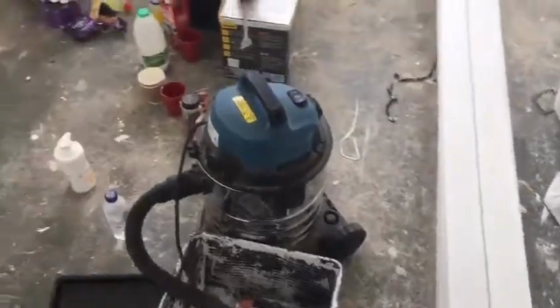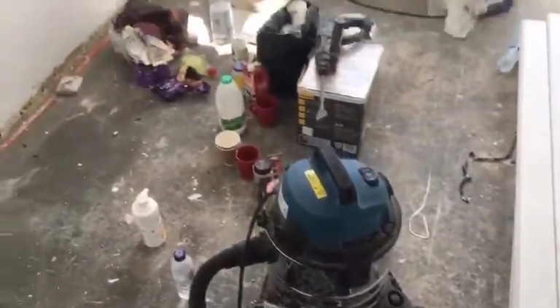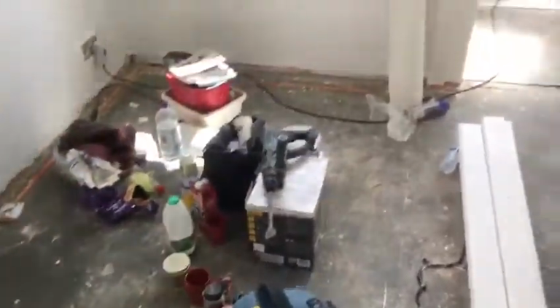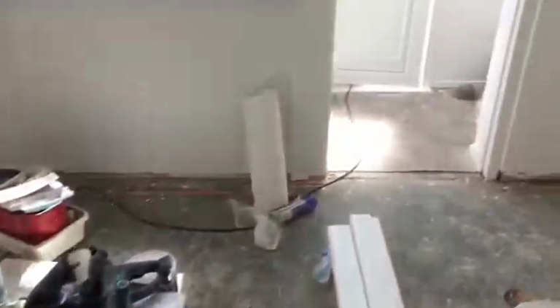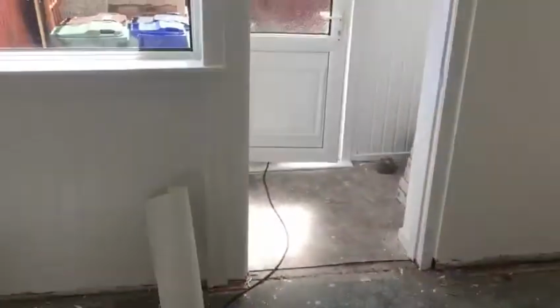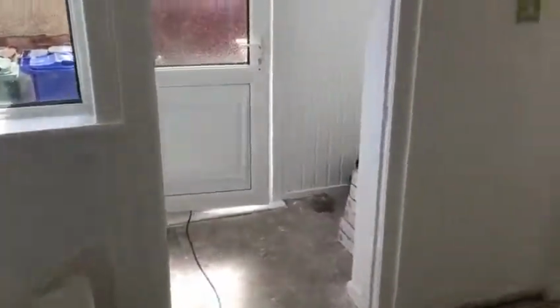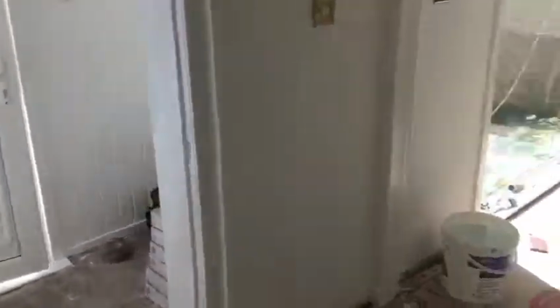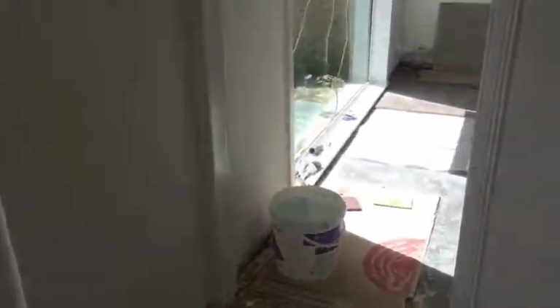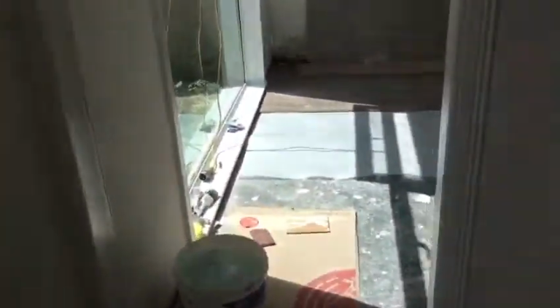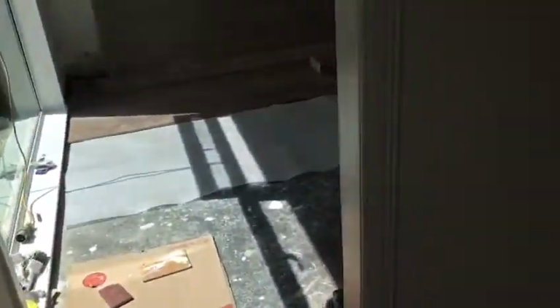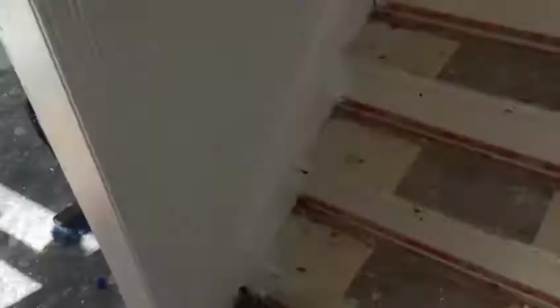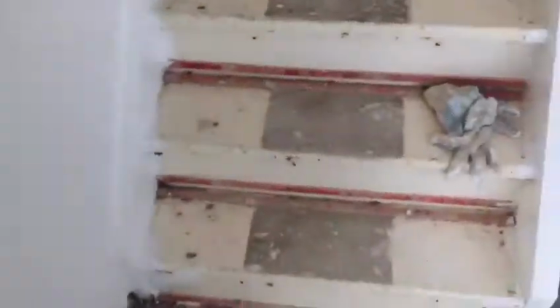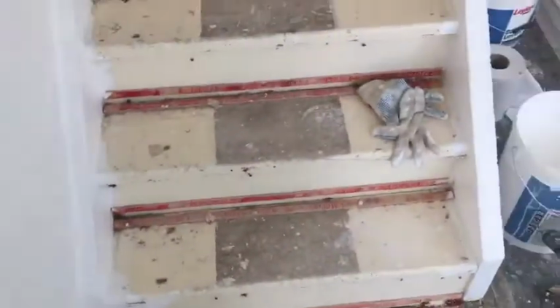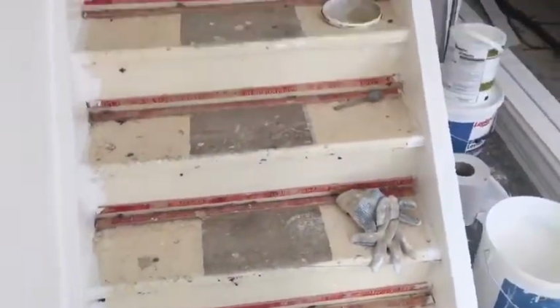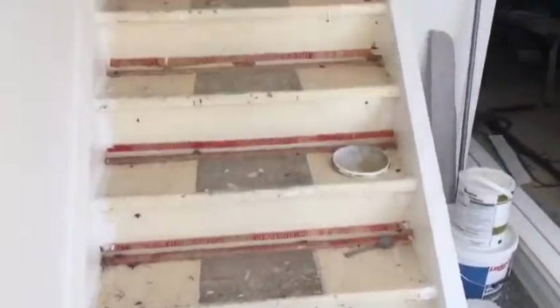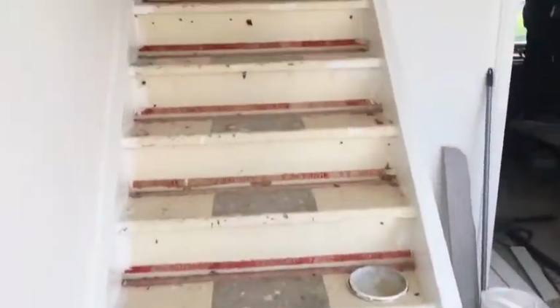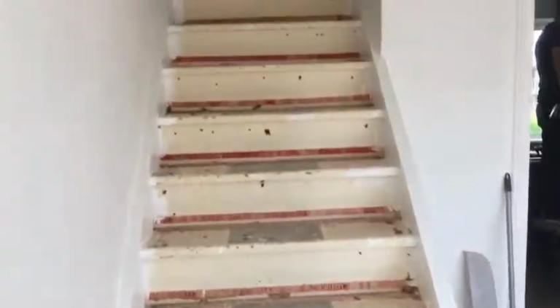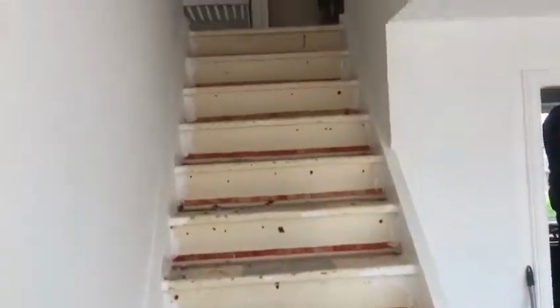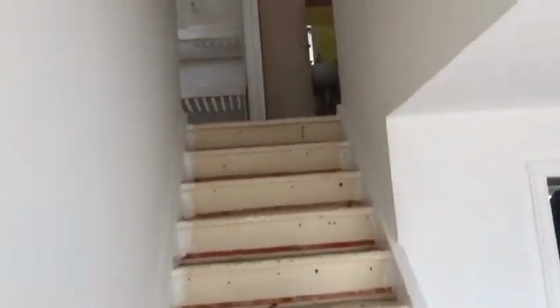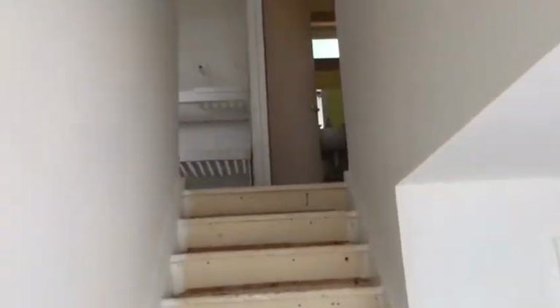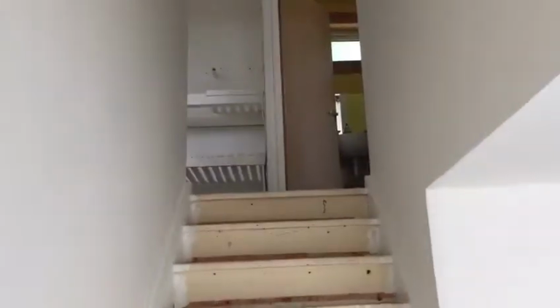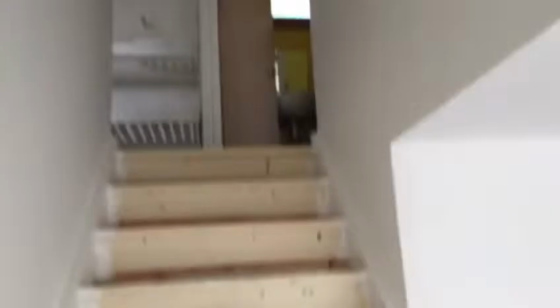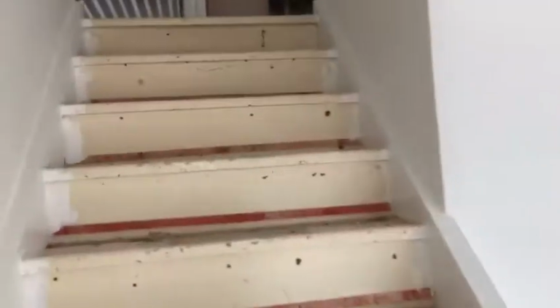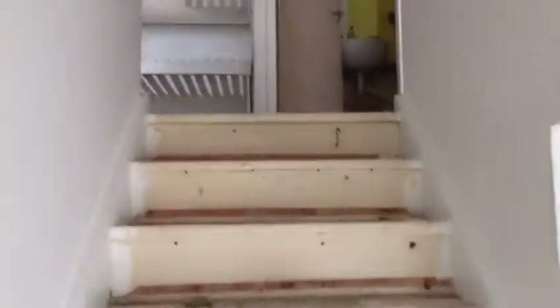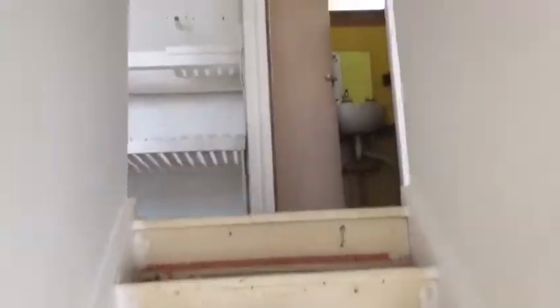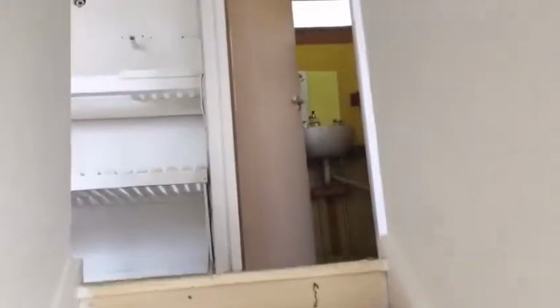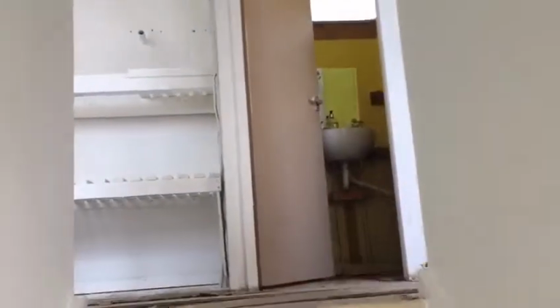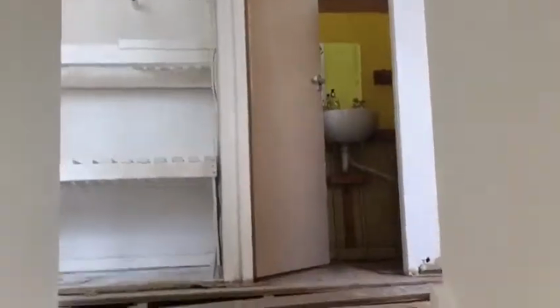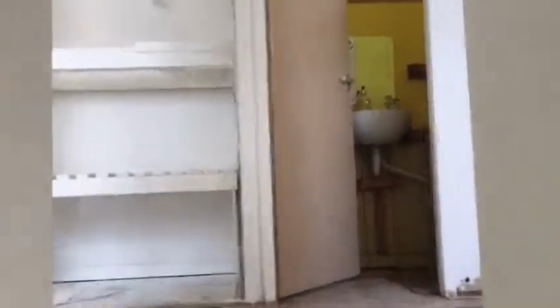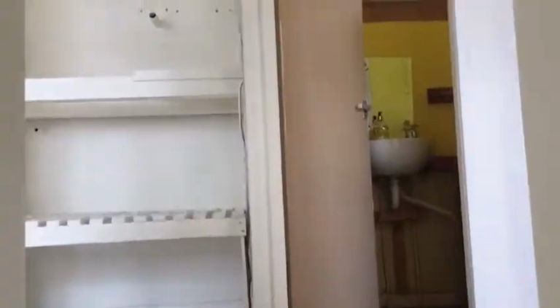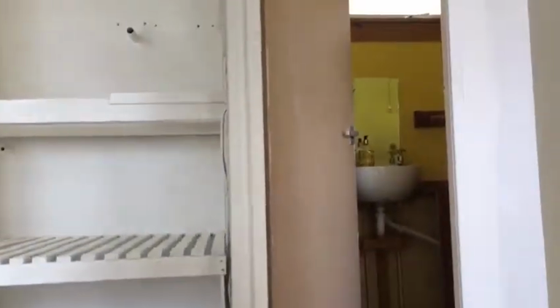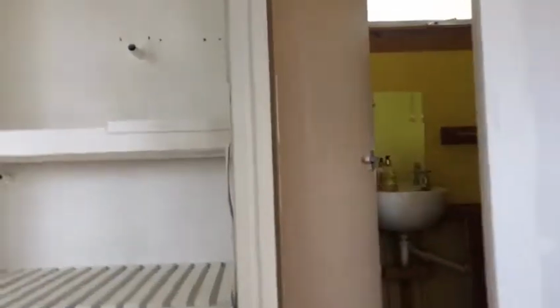The entire floor downstairs will be laminate. Dark grey carpets going in on the stairs and the upstairs hall. The upstairs bedrooms will be laminate as well.